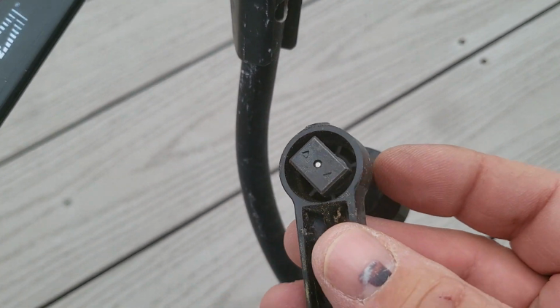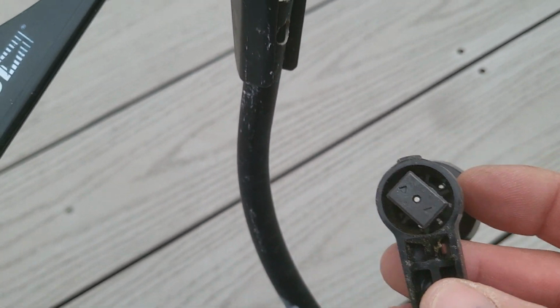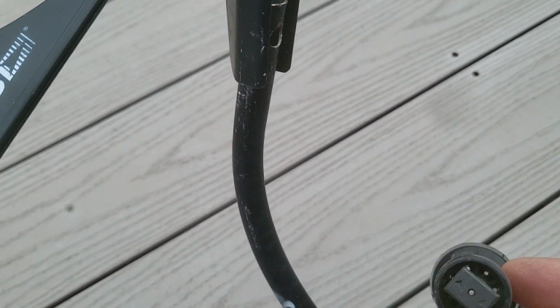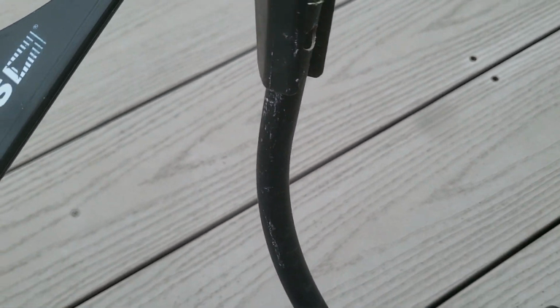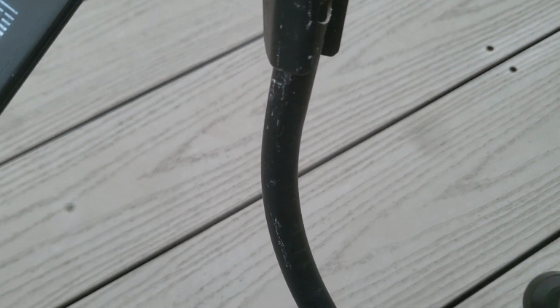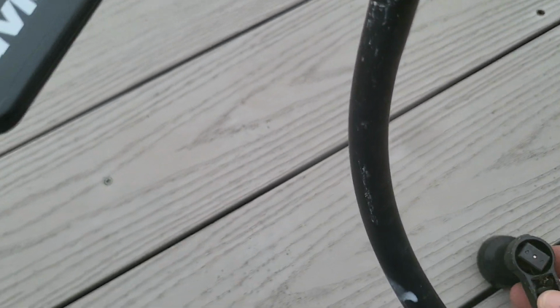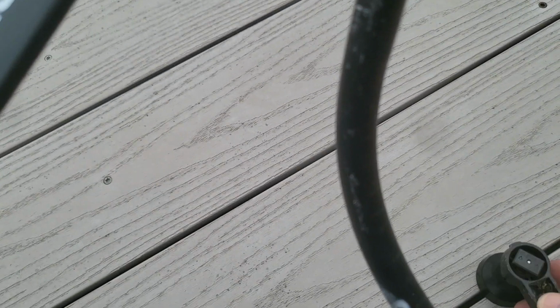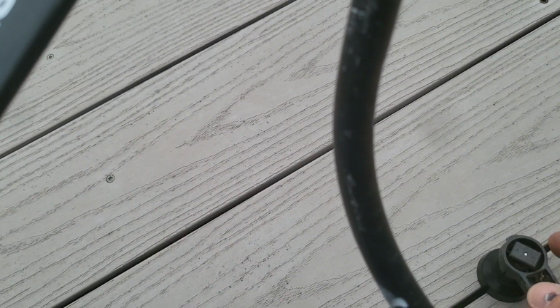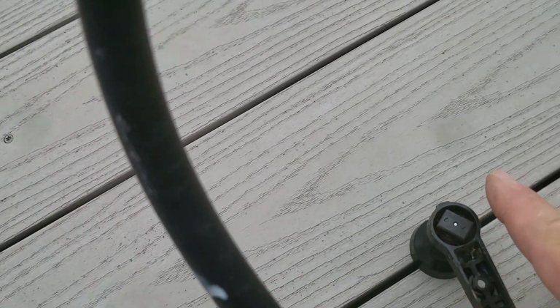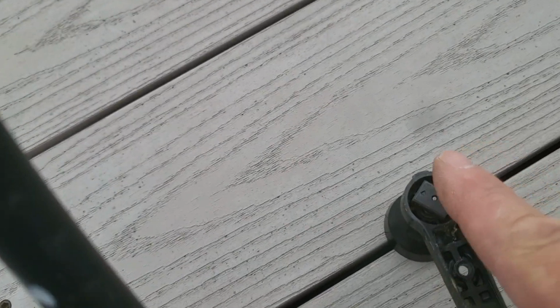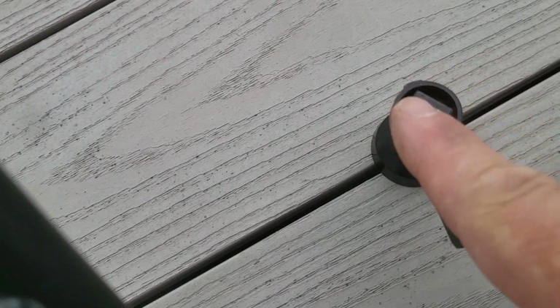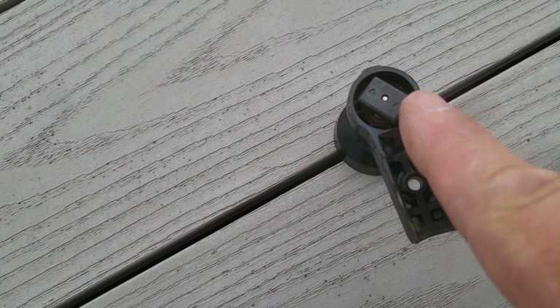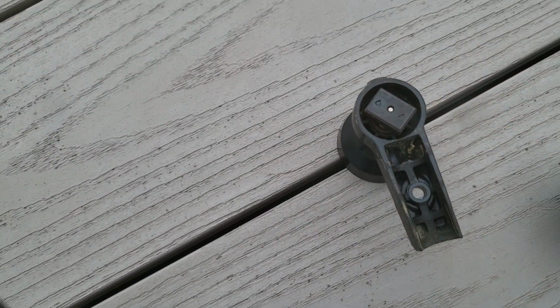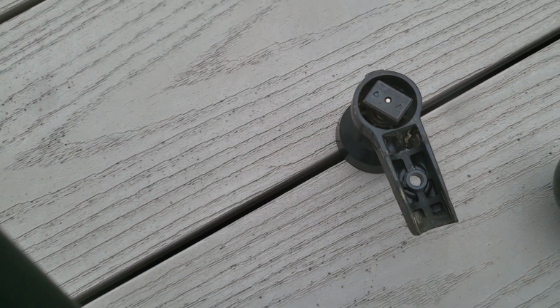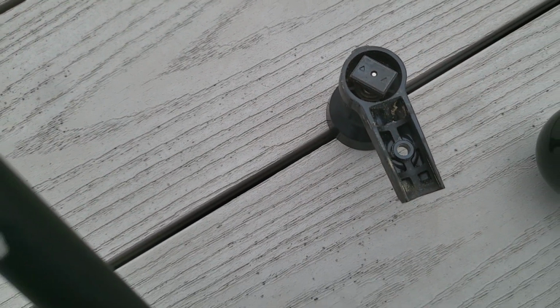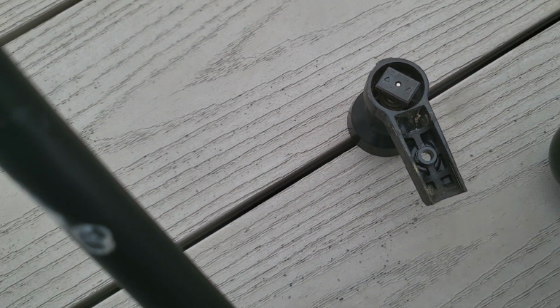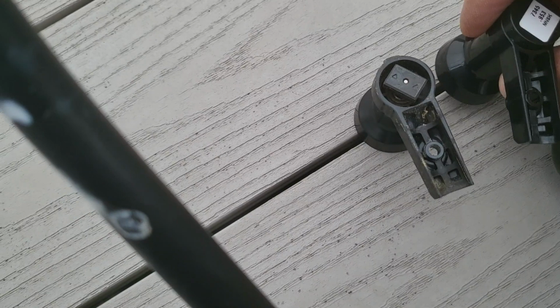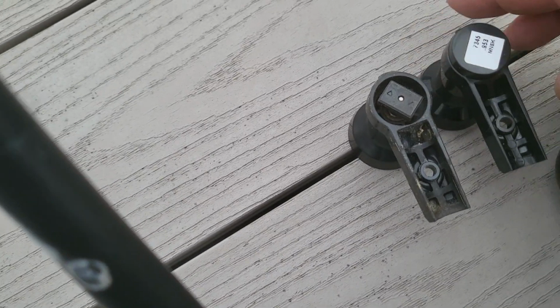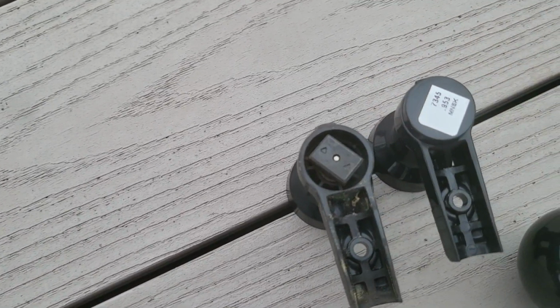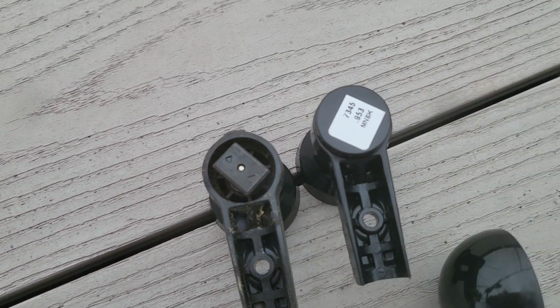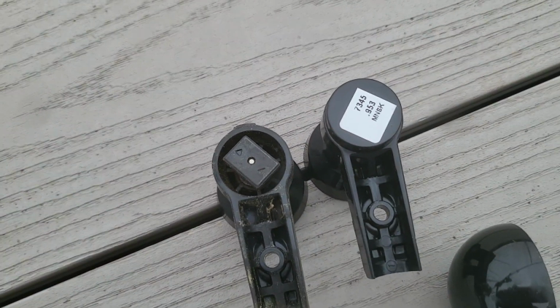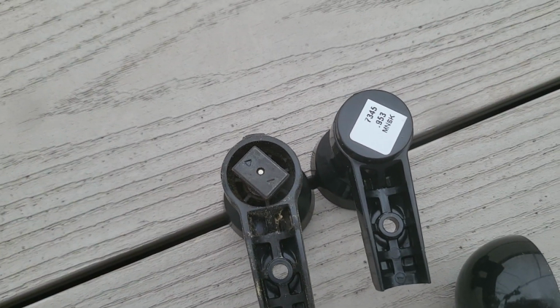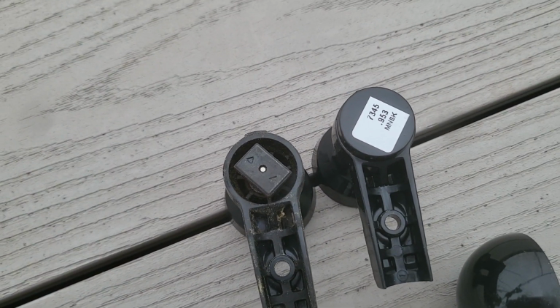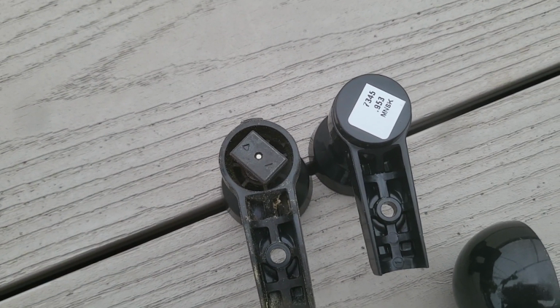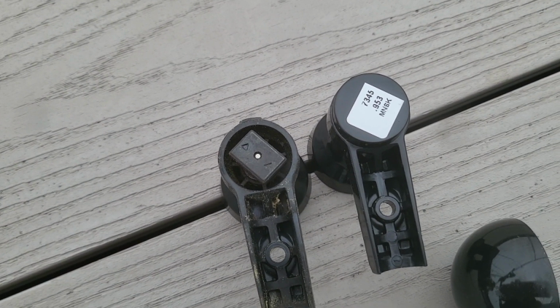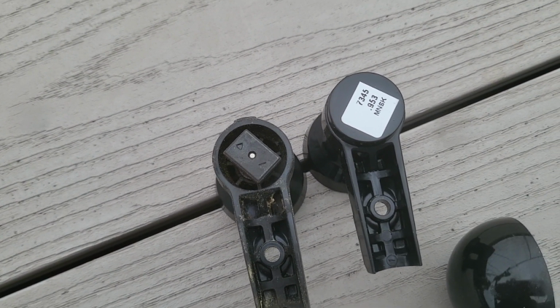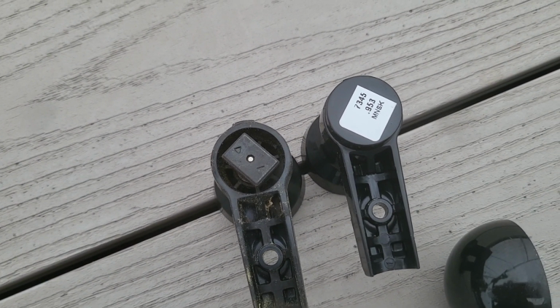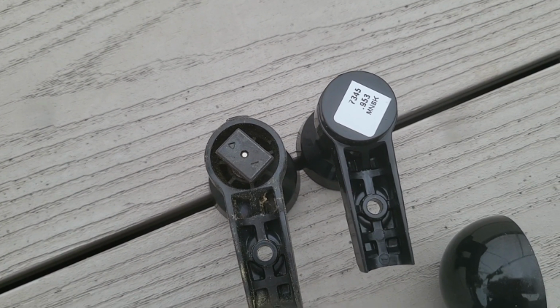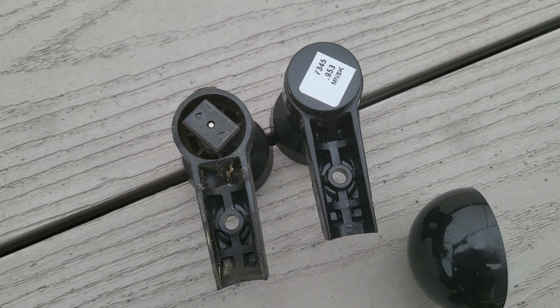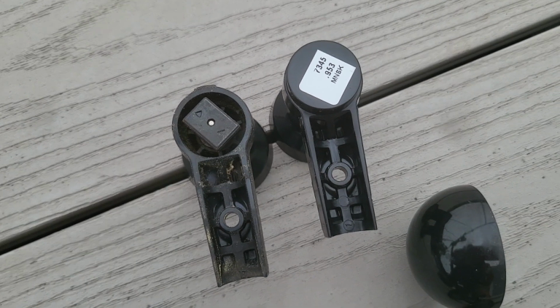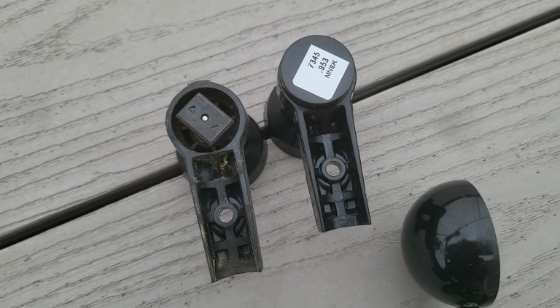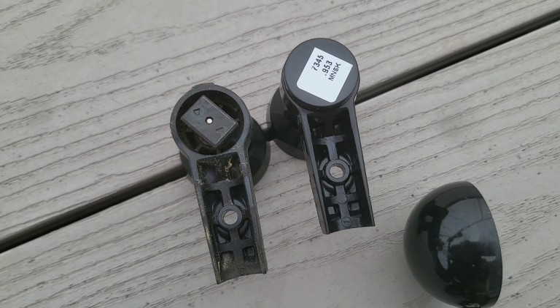Now they changed the design. As you can see, this one is open and here's the replacement — sealed. So hopefully that'll stop water and everything from getting into it.